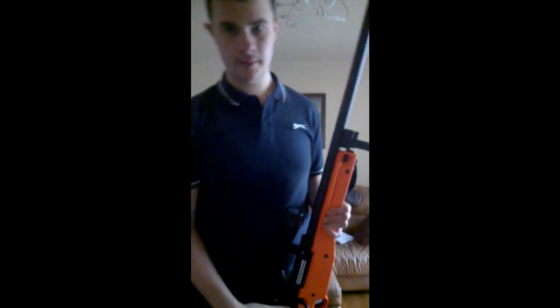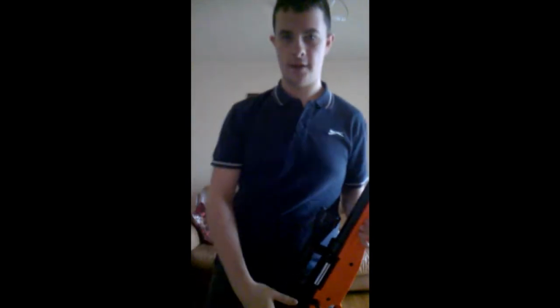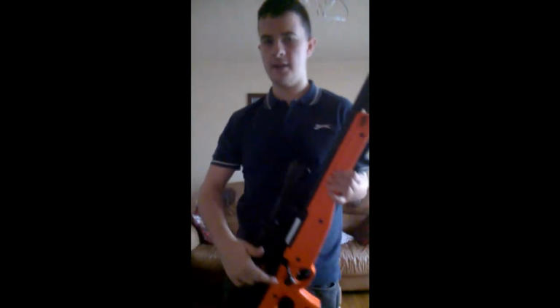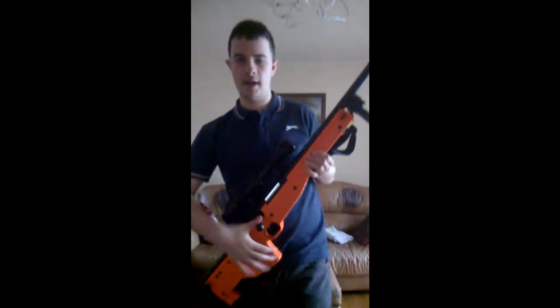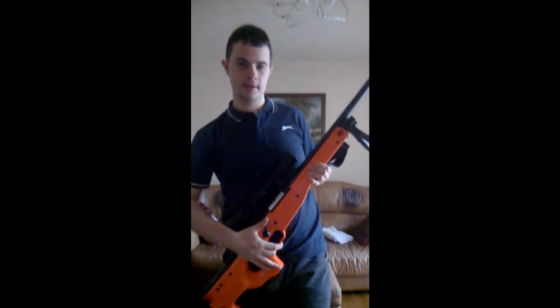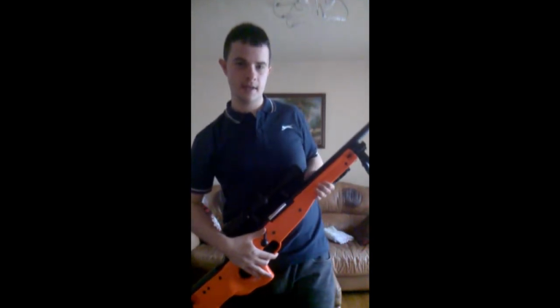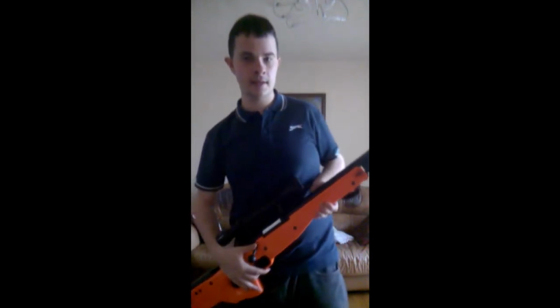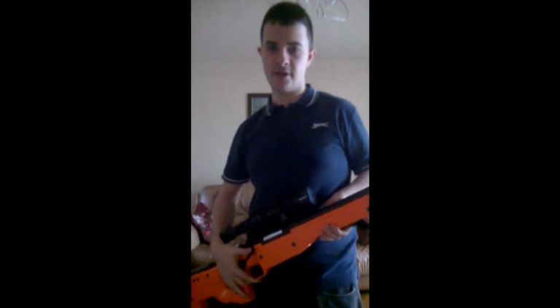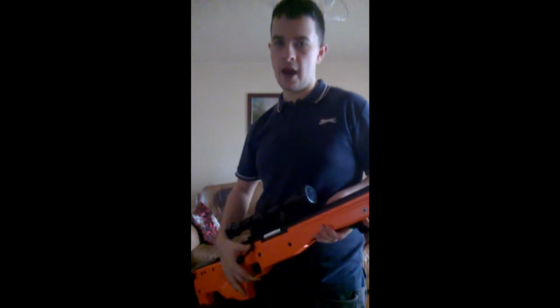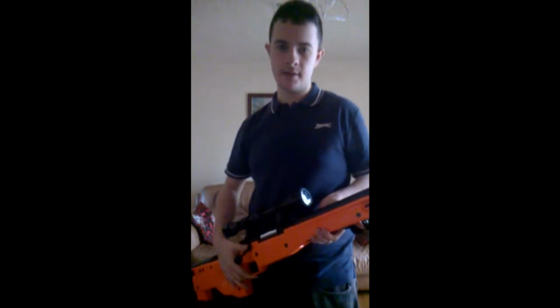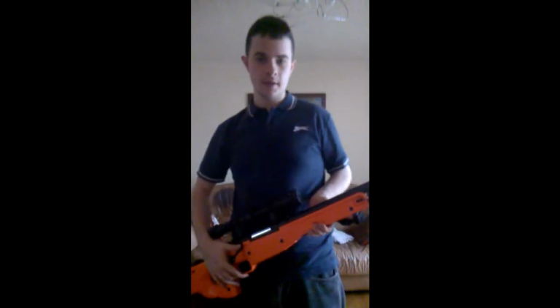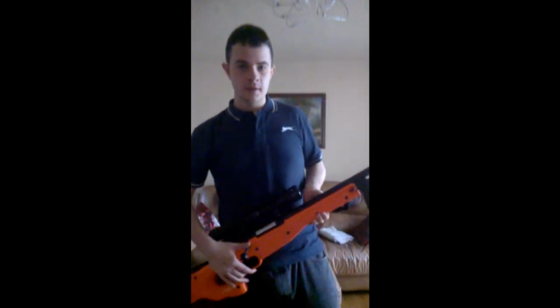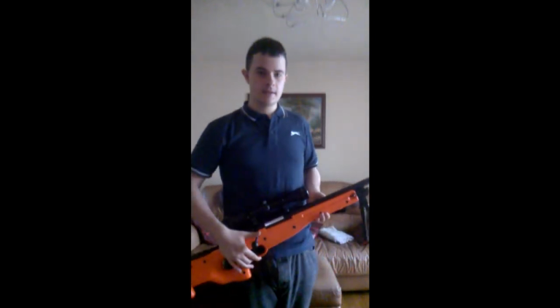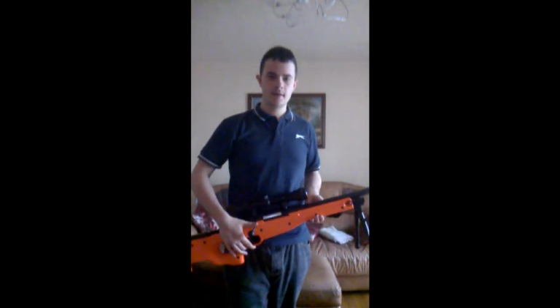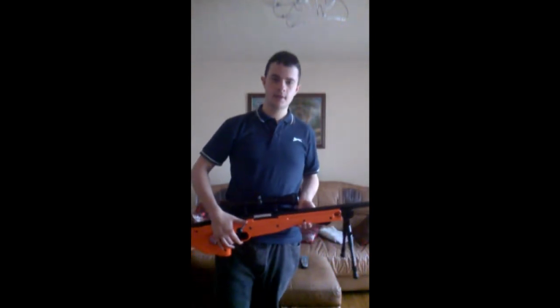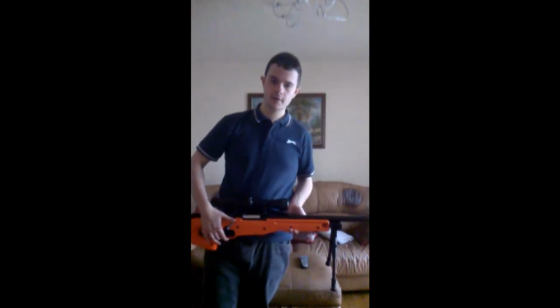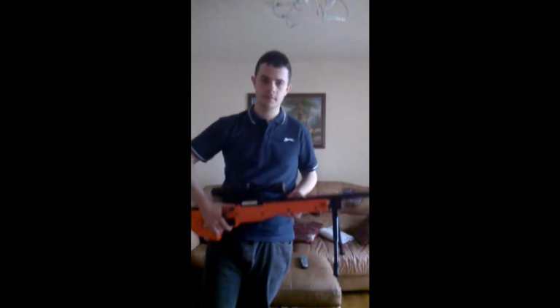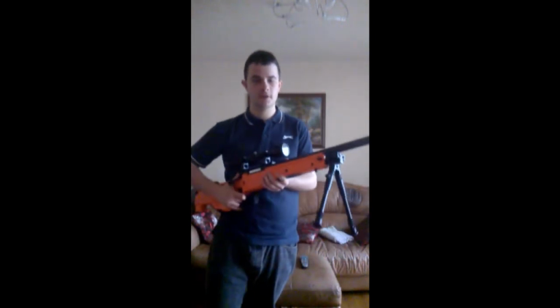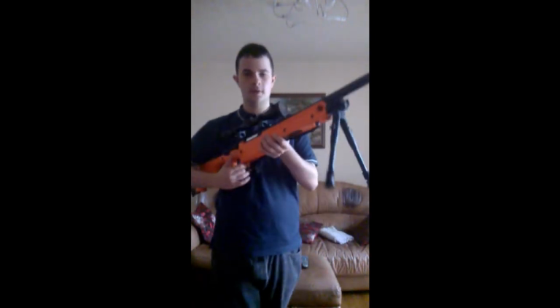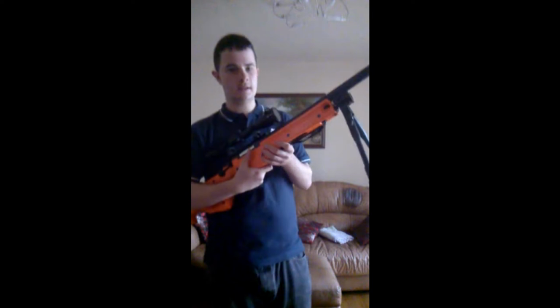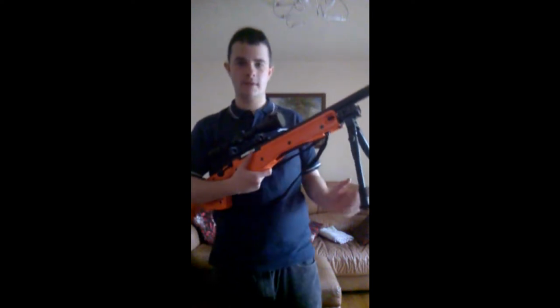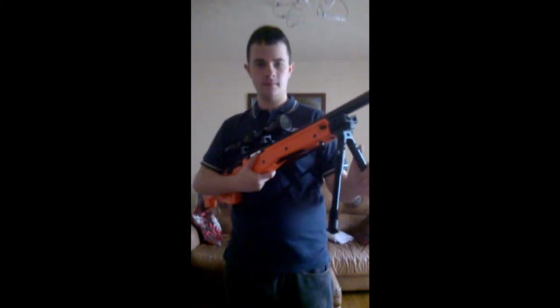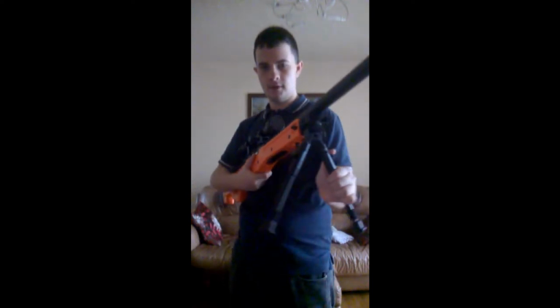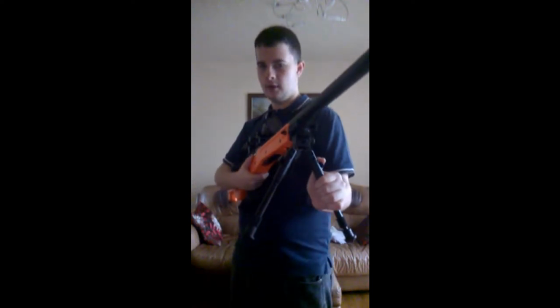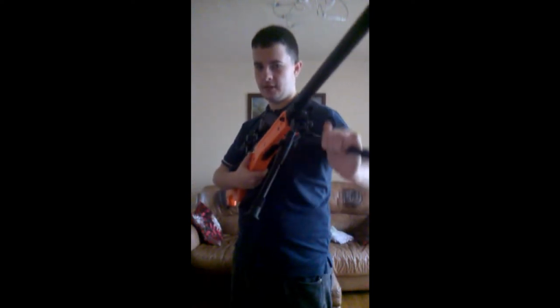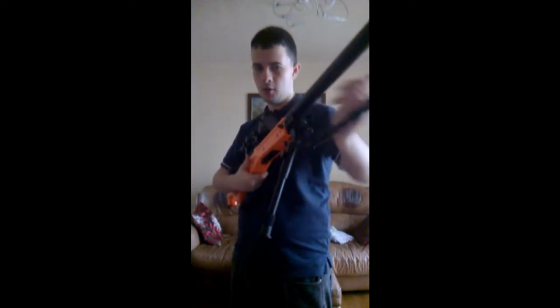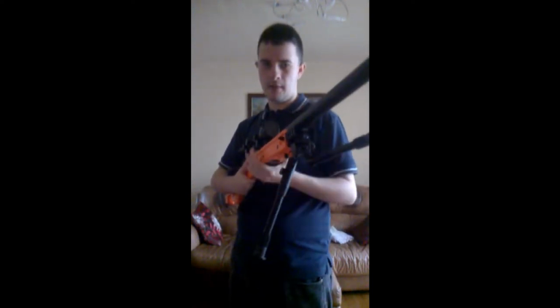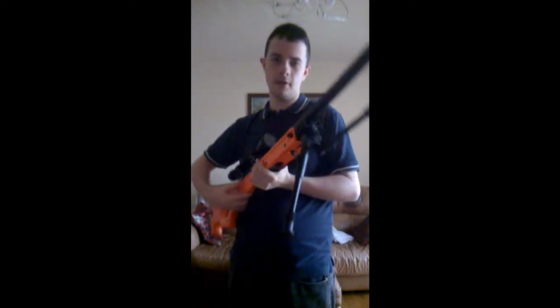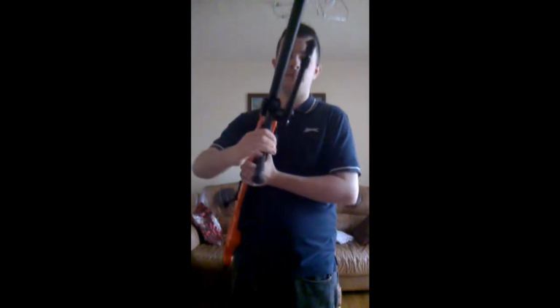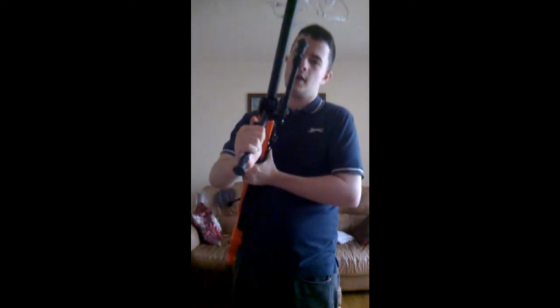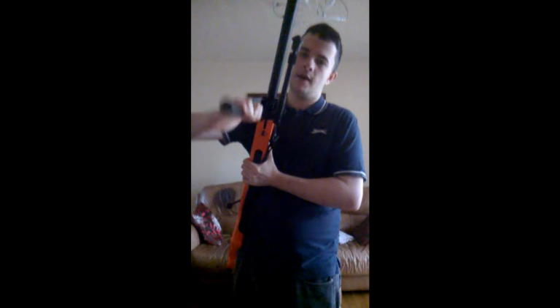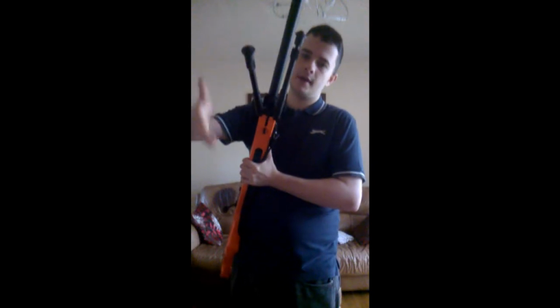I think it said it had CNC-laid brass inside the internals. This is mostly a metal gun.